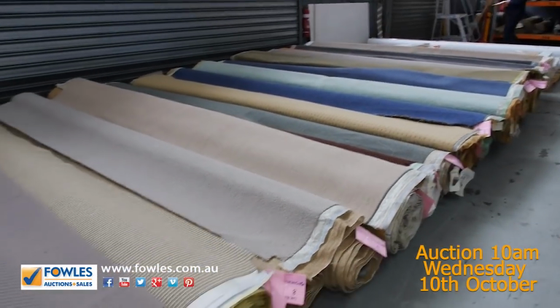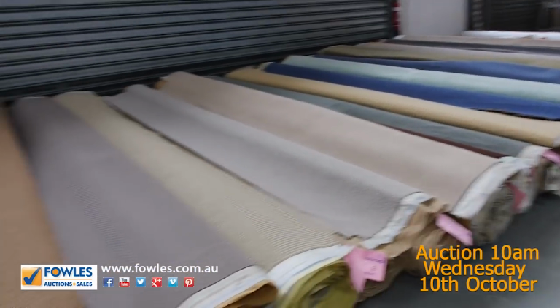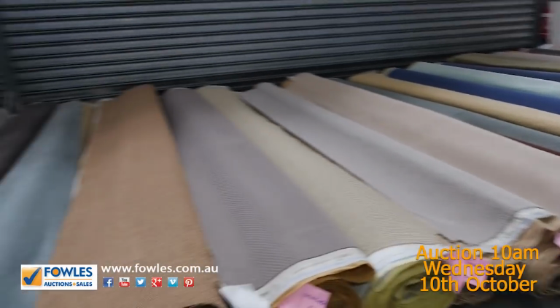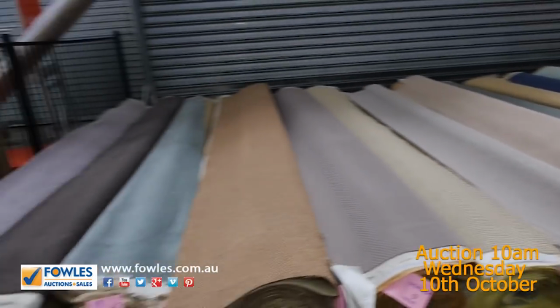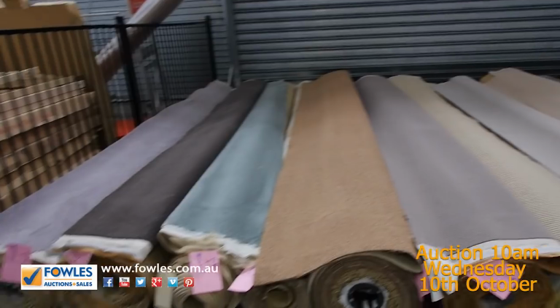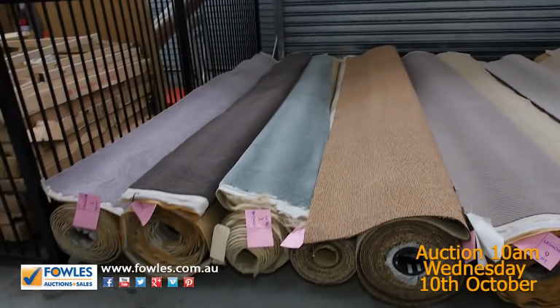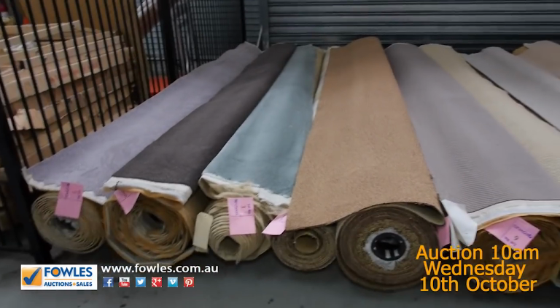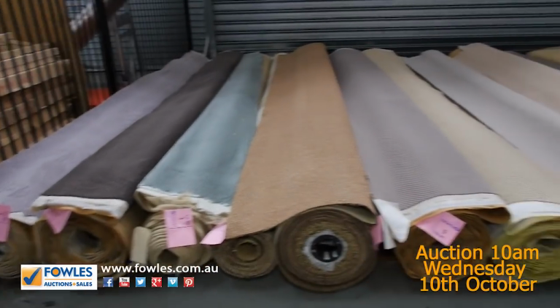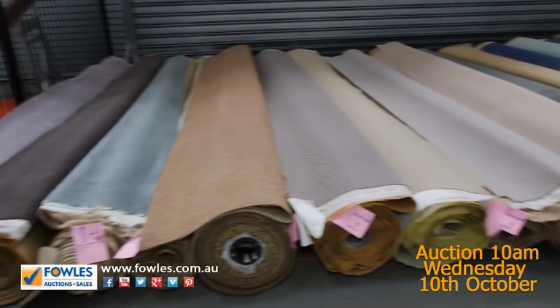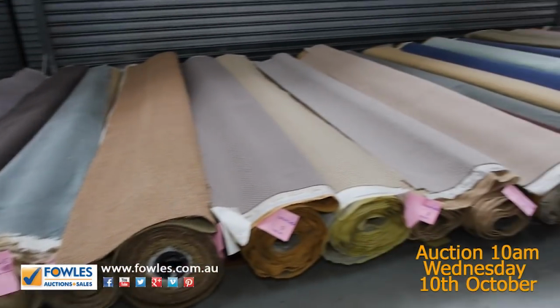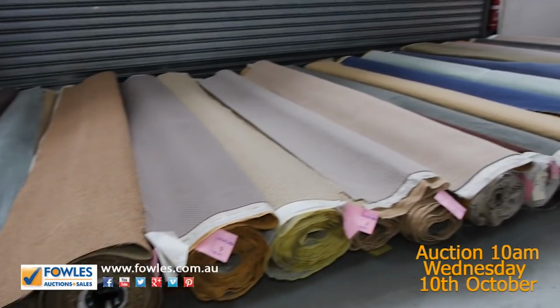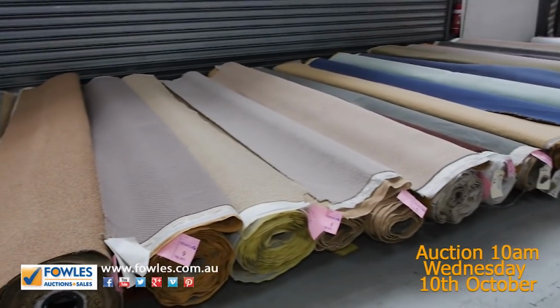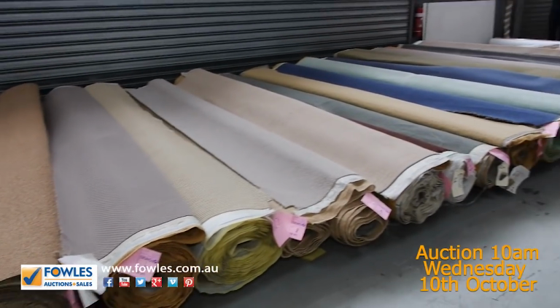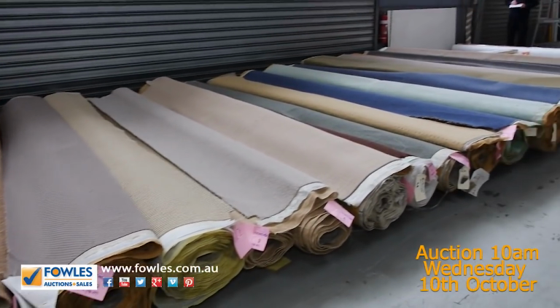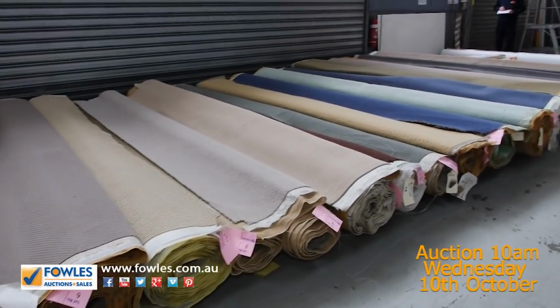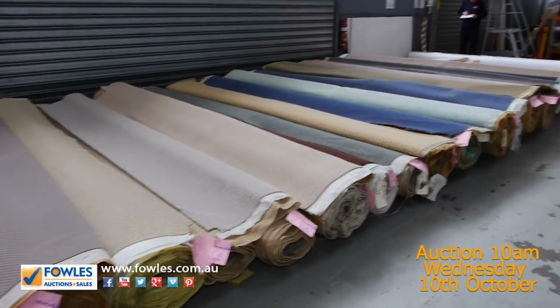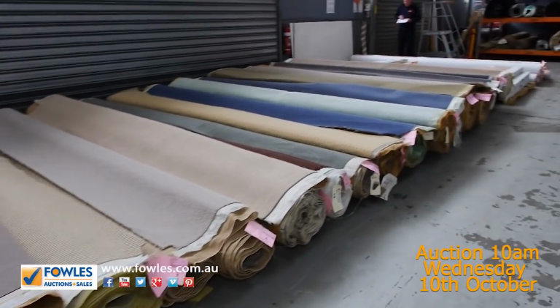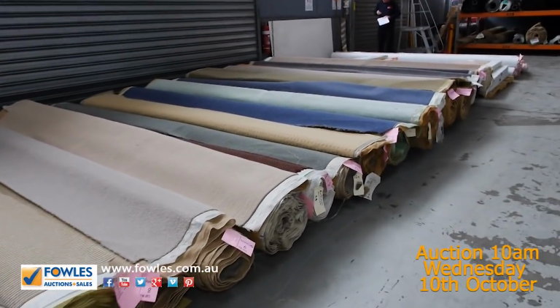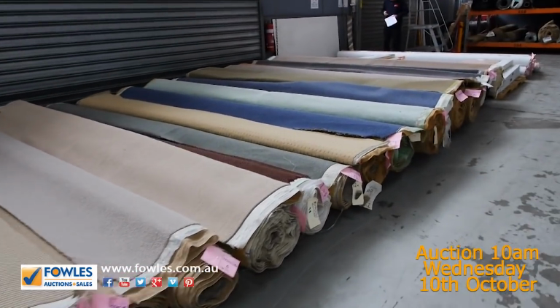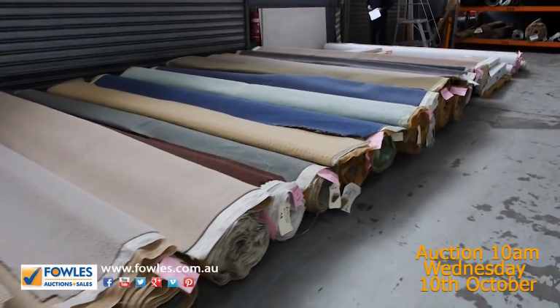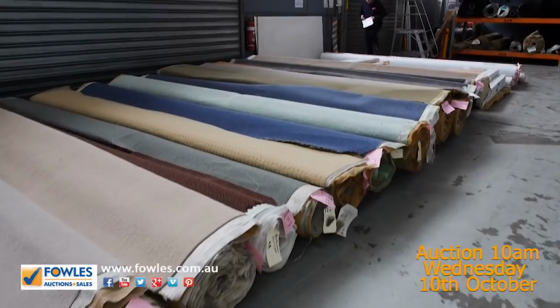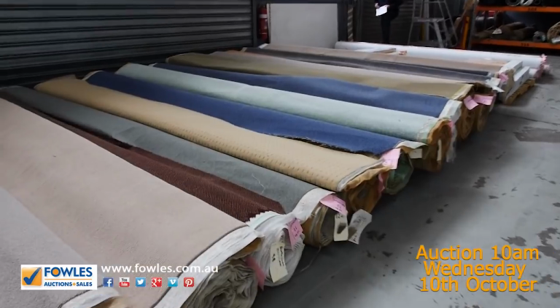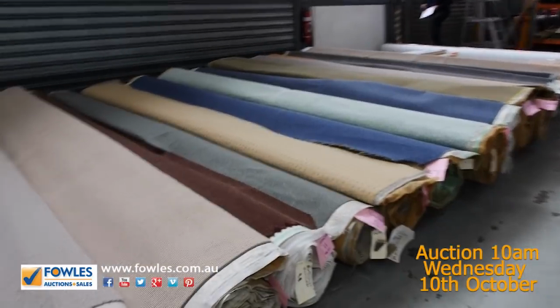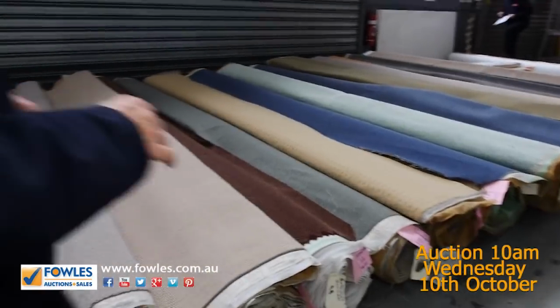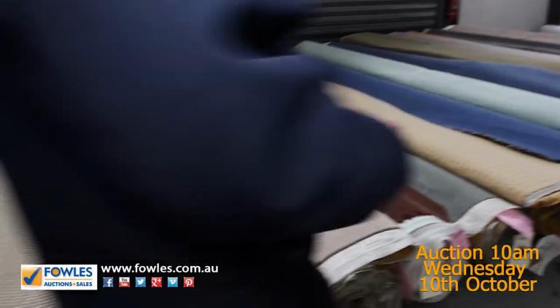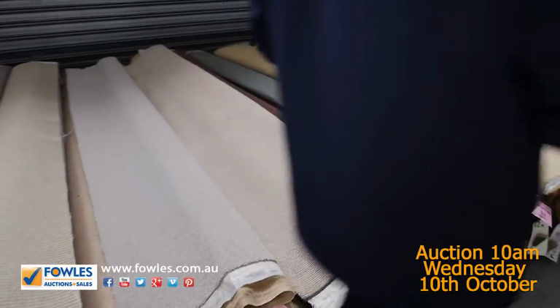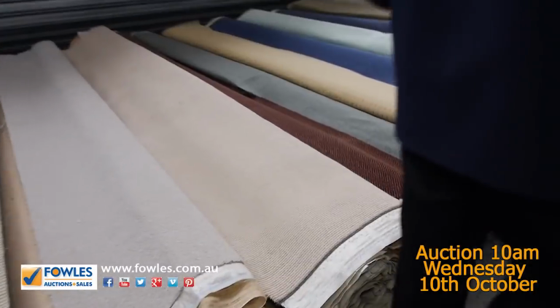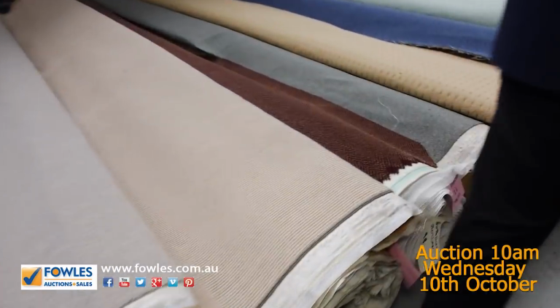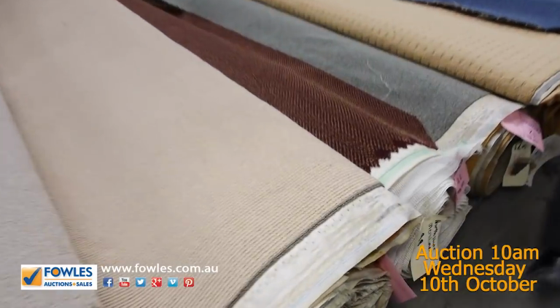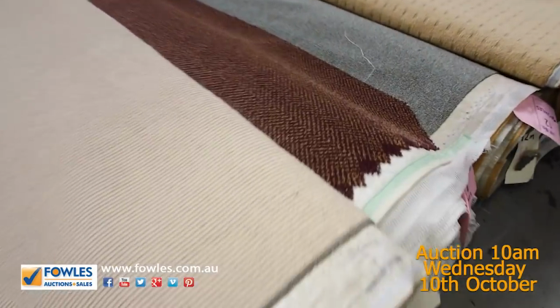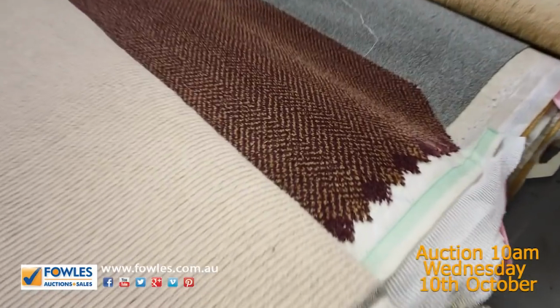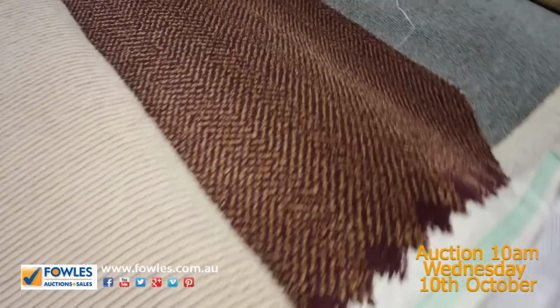We're starting off tomorrow with some really nice size rolls. These rolls will vary anywhere from 8 to 15 metres. And as you can see, we've got loop piles, plush piles, twist piles — some really good ranges and really good qualities.